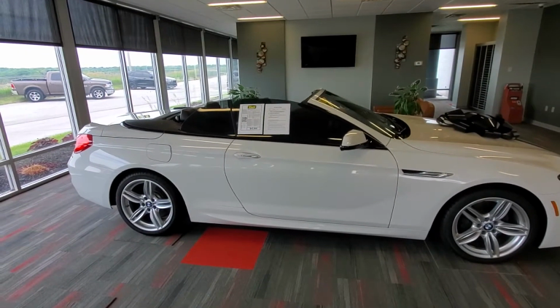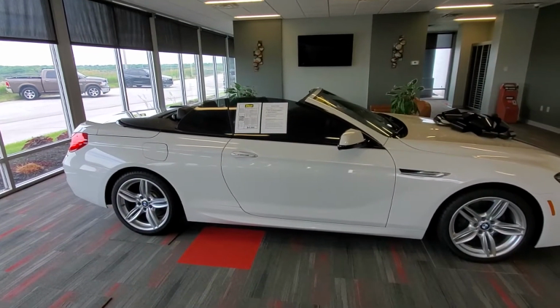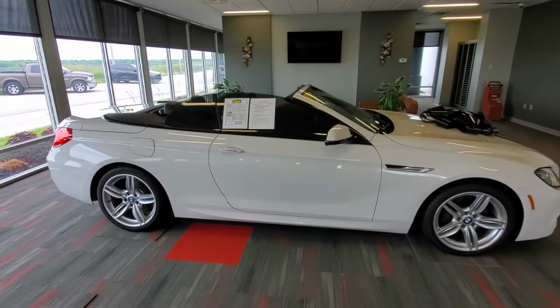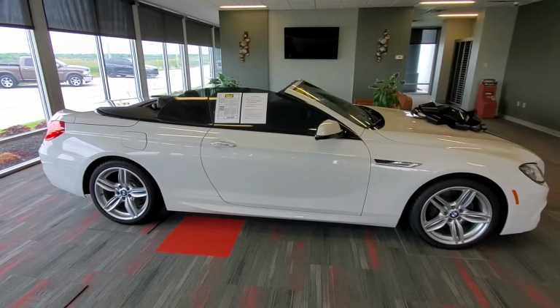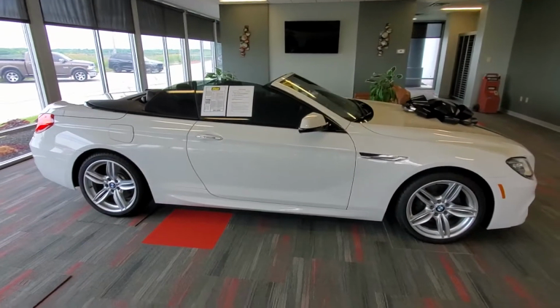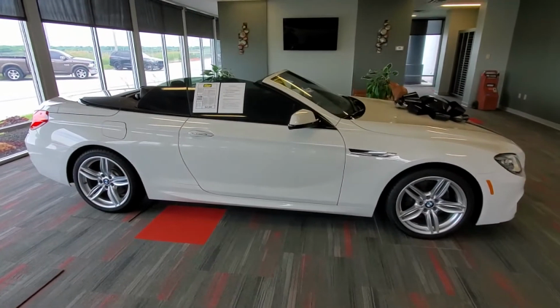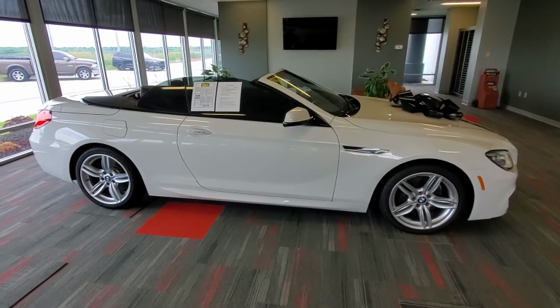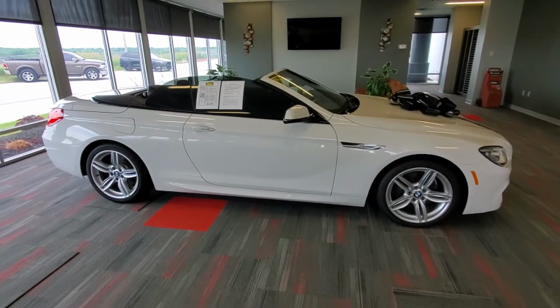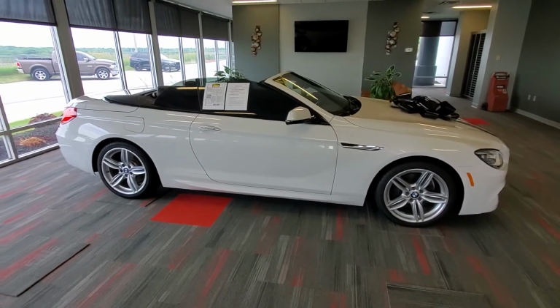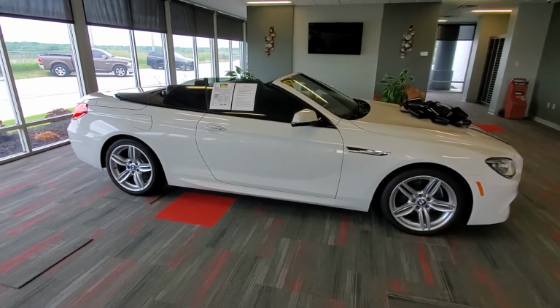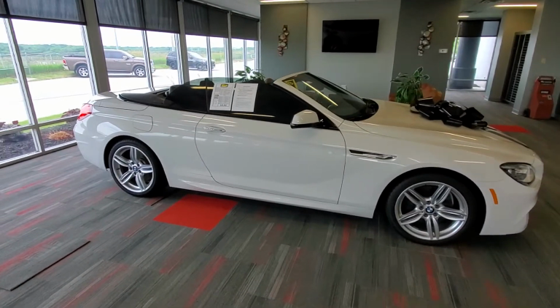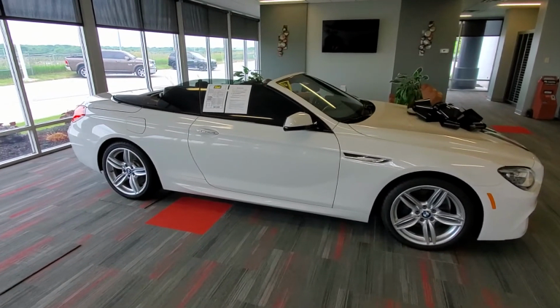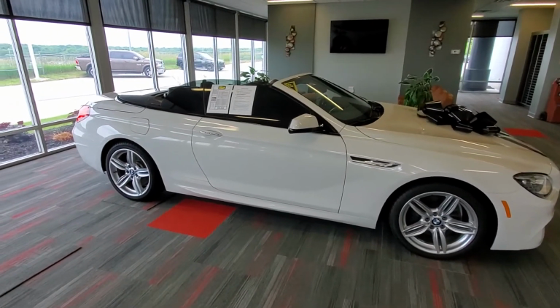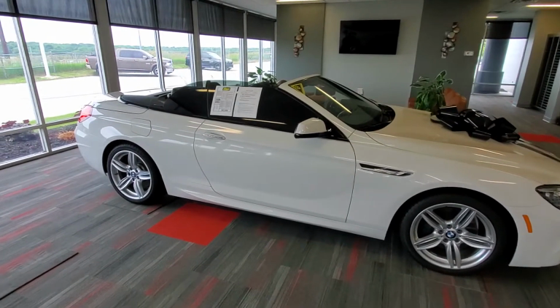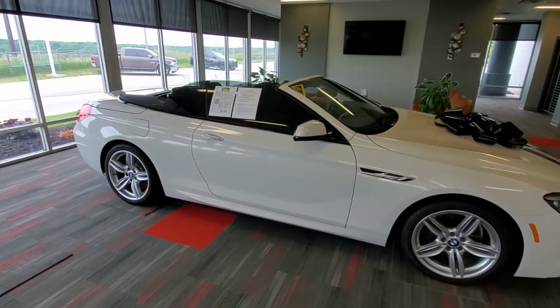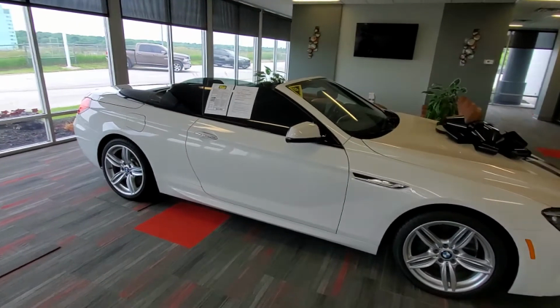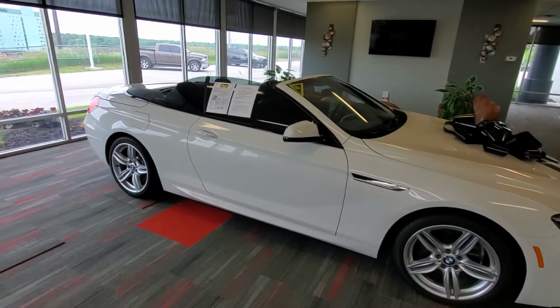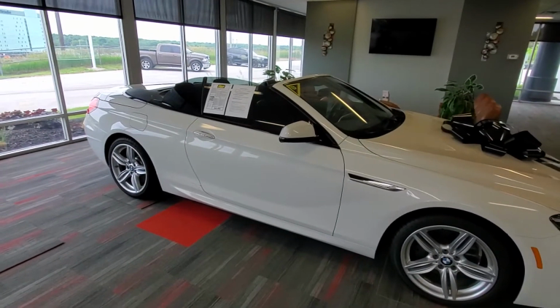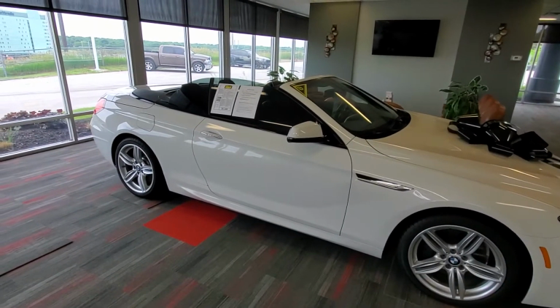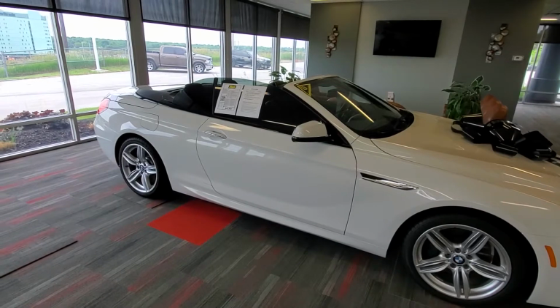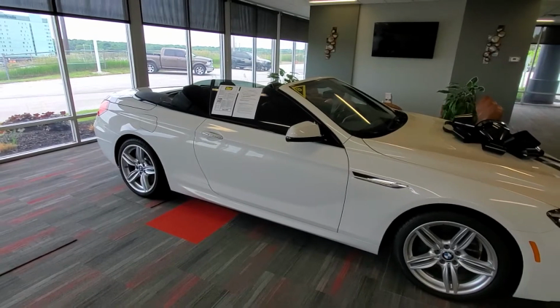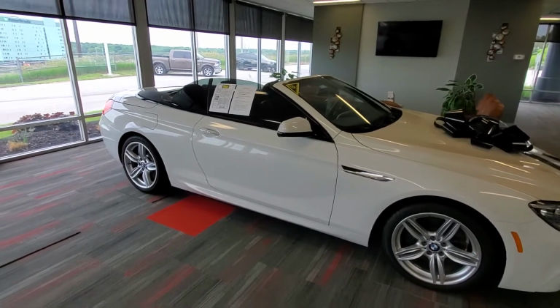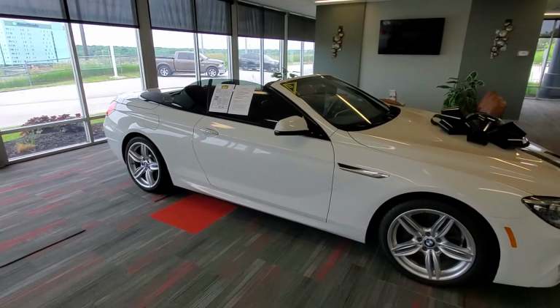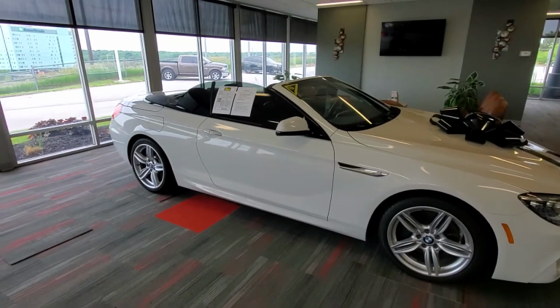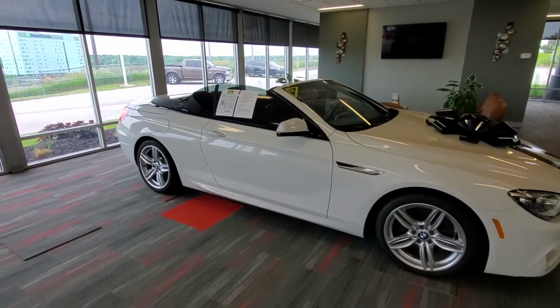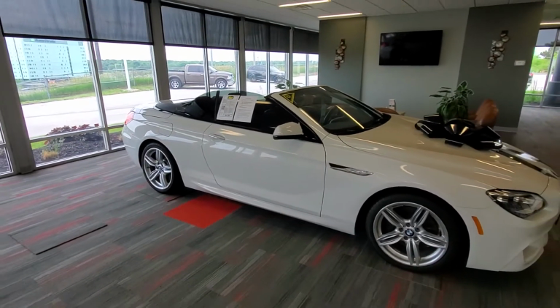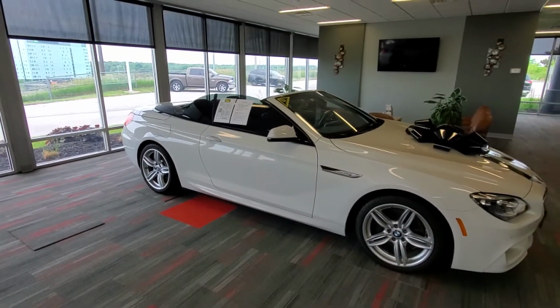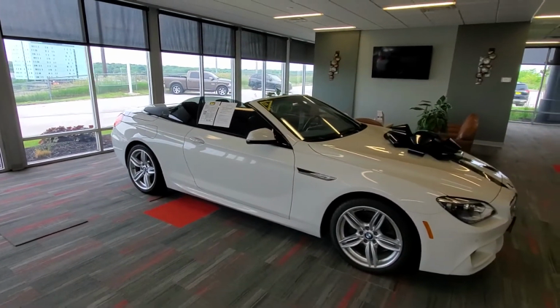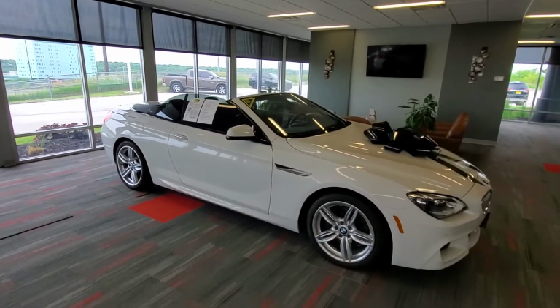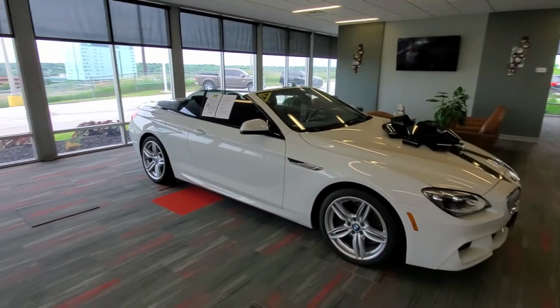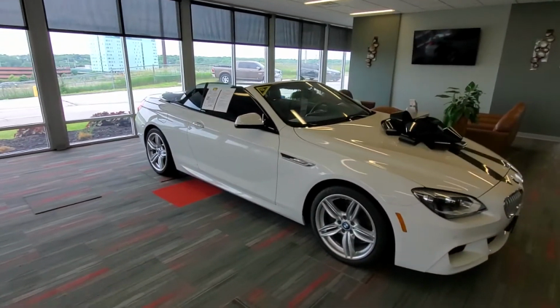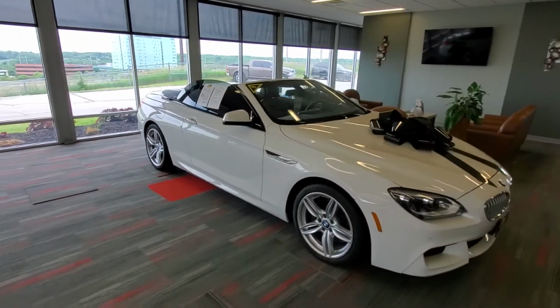I say currently because prices are subject to change, and not the way they used to, I'm afraid. We do these videos for our clients and potential clients that reside in other states. This one could possibly be going to Indiana.